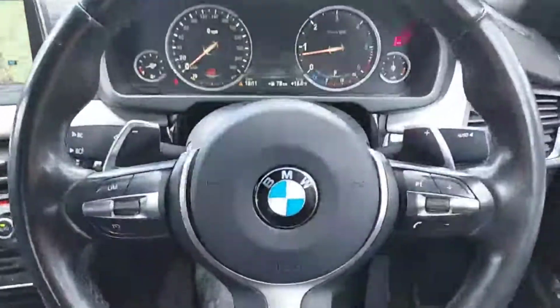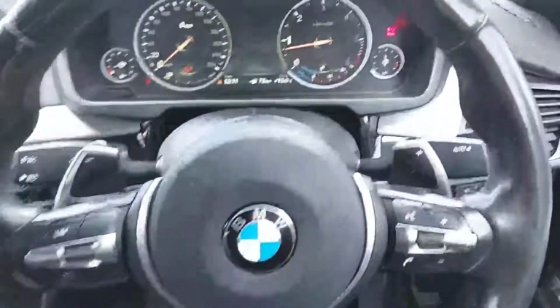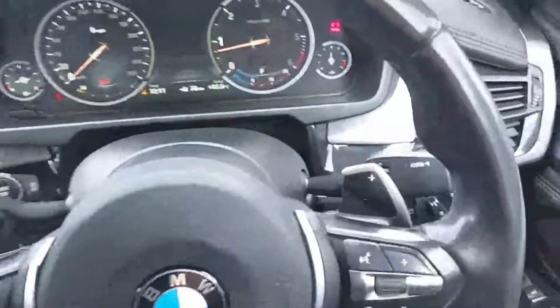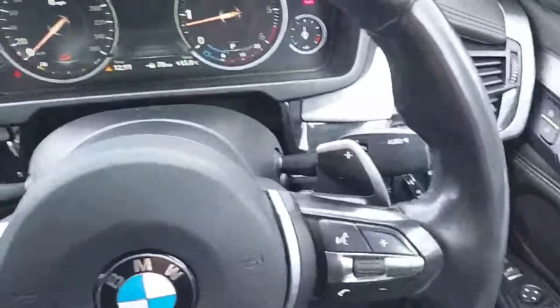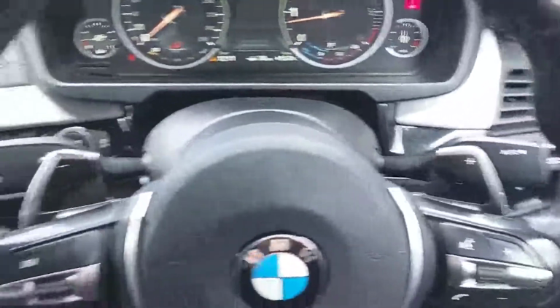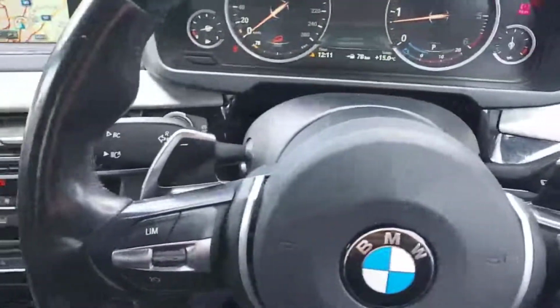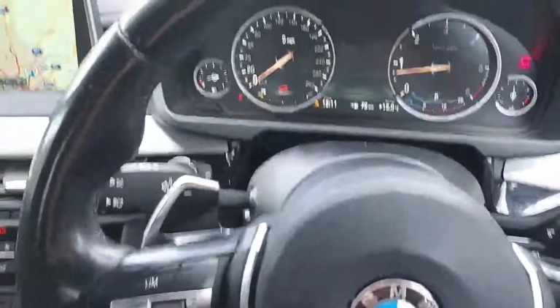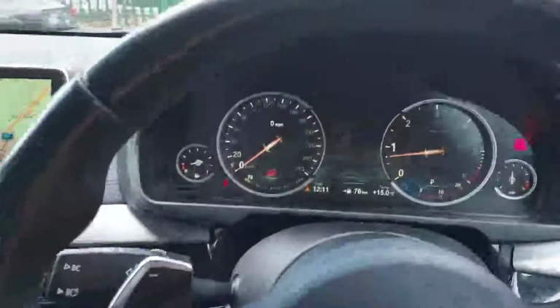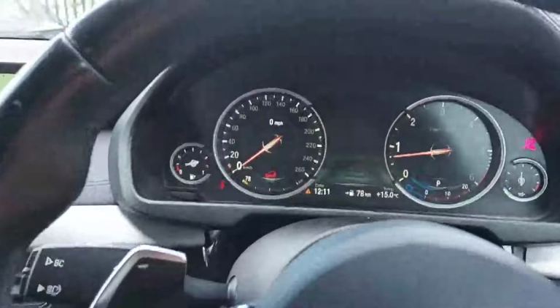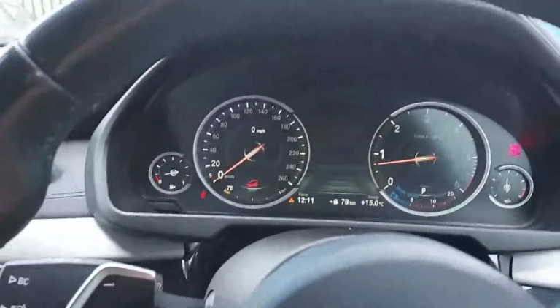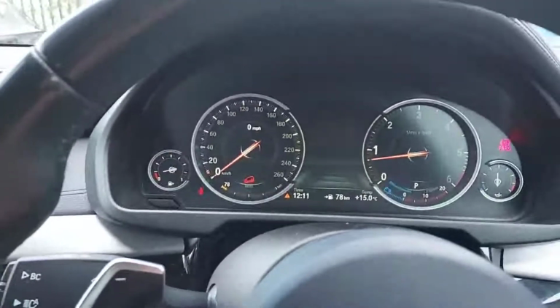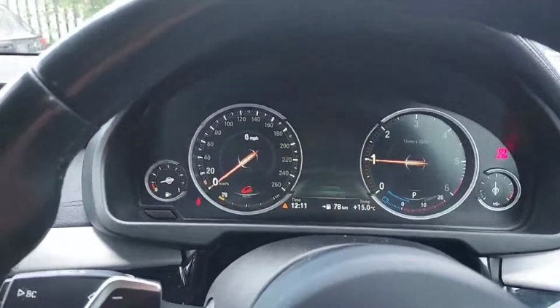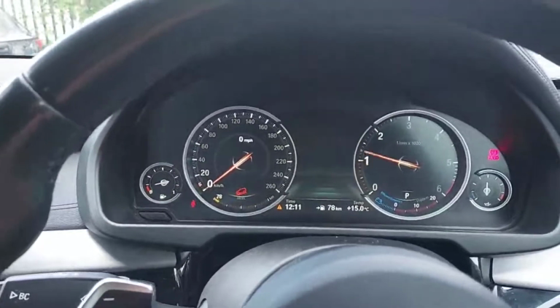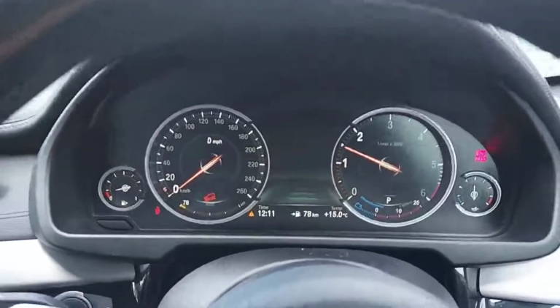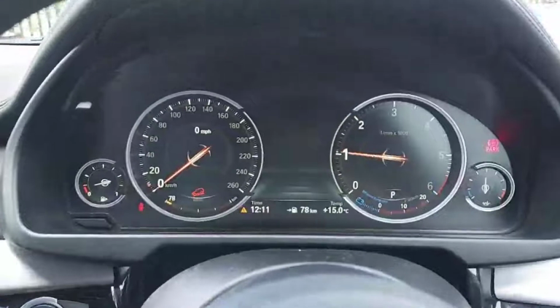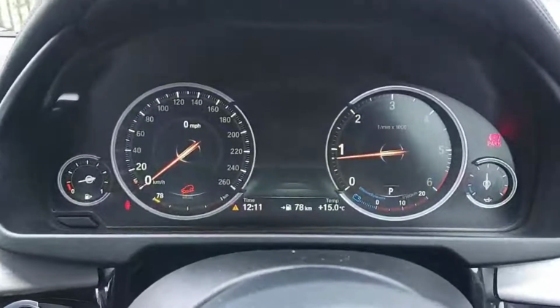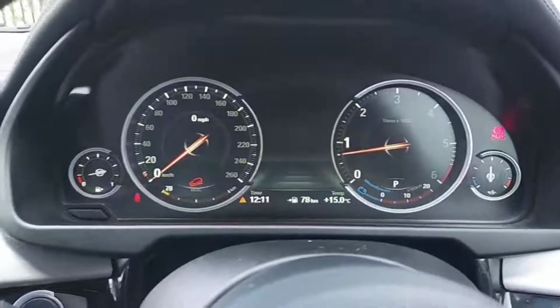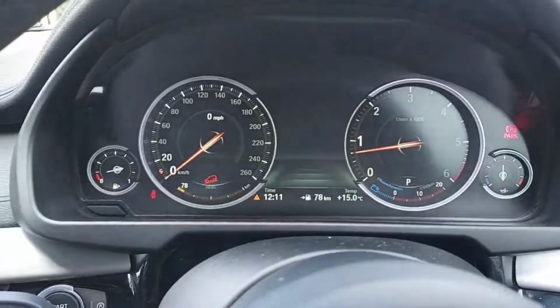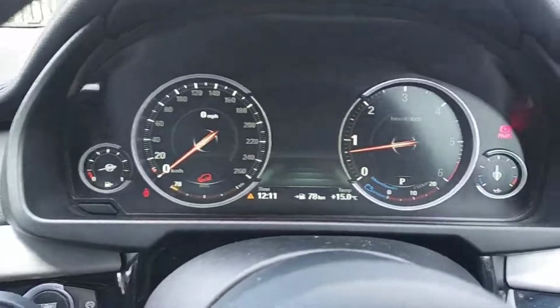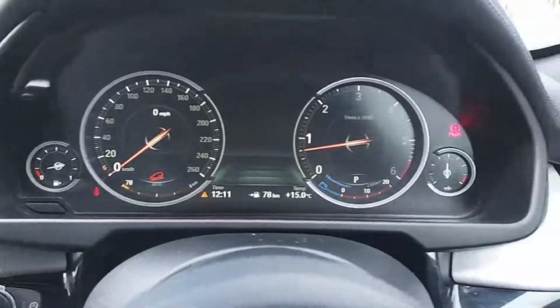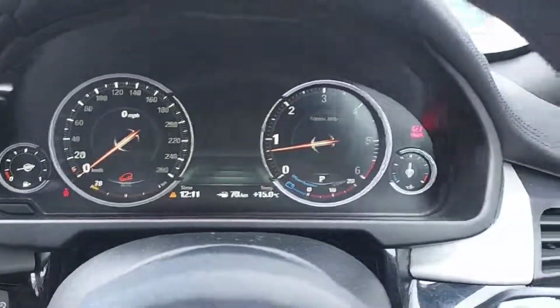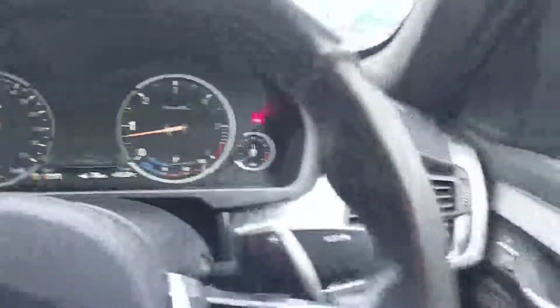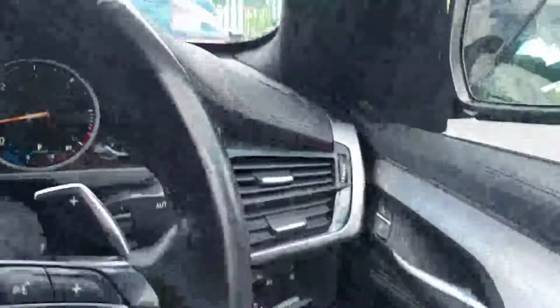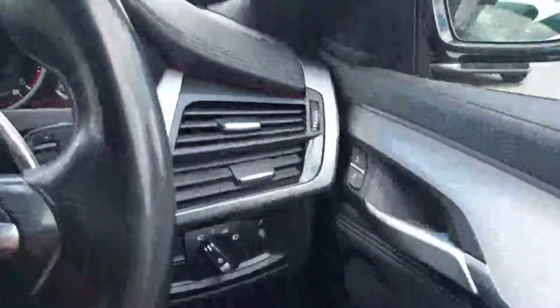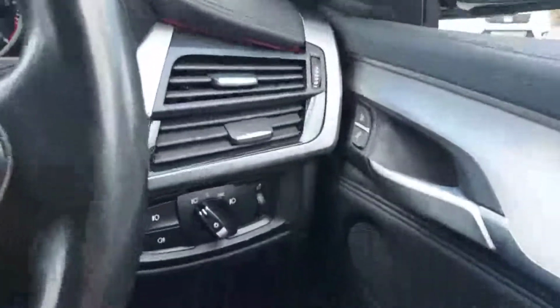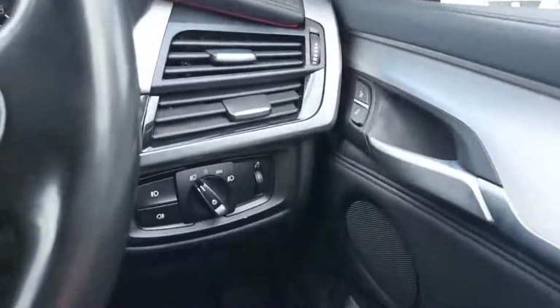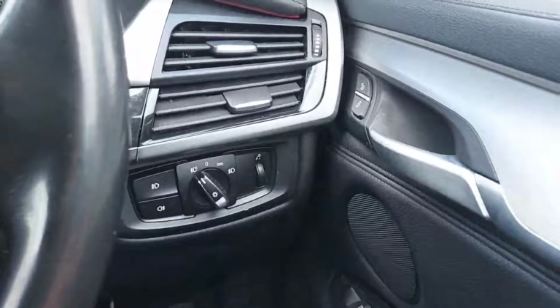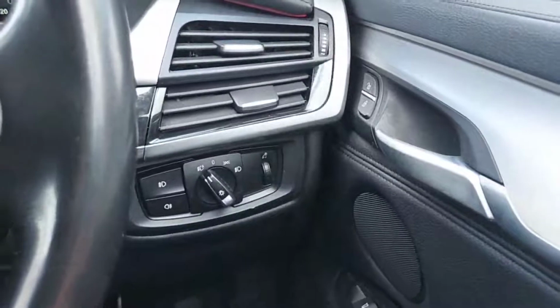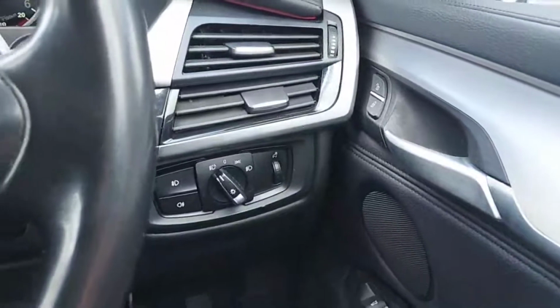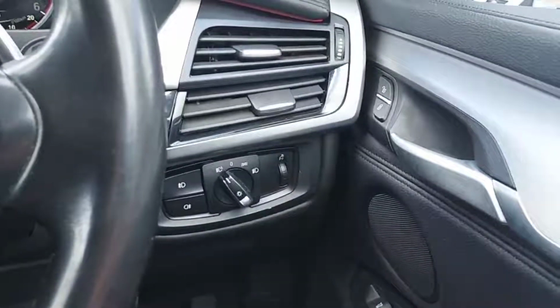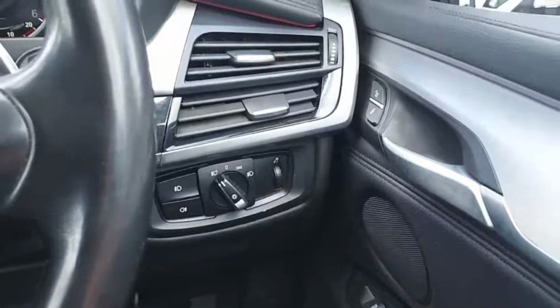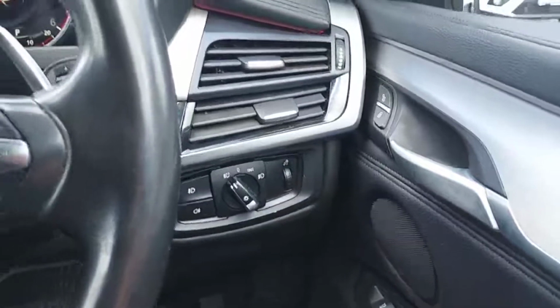Moving over, we have a really nice M Sport multi-functional steering wheel with flappy paddles and a really nice digital dash. We also have automatic headlights along with automatic wipers.